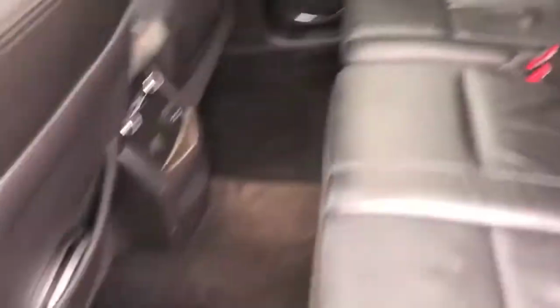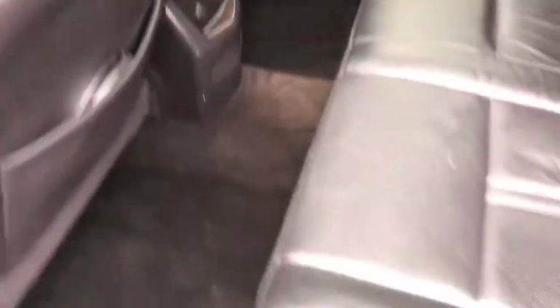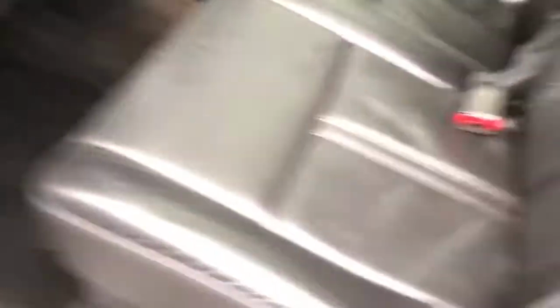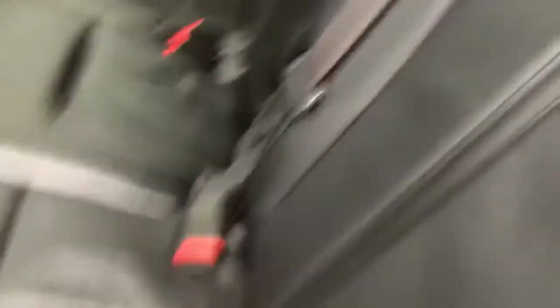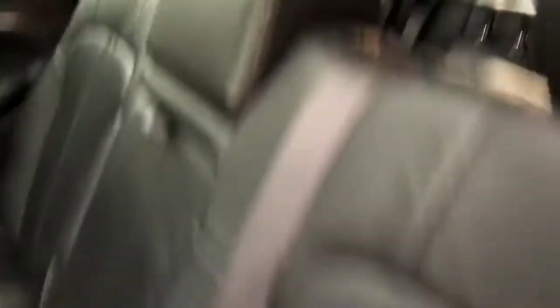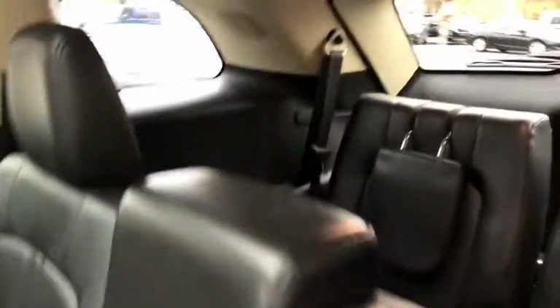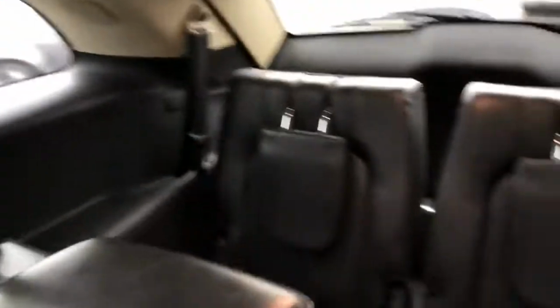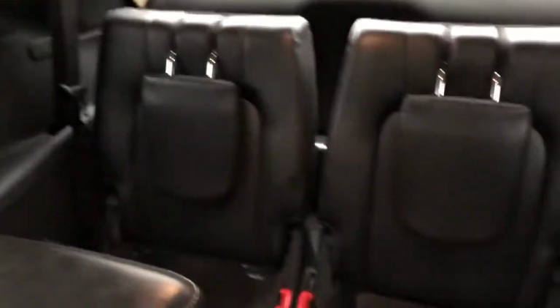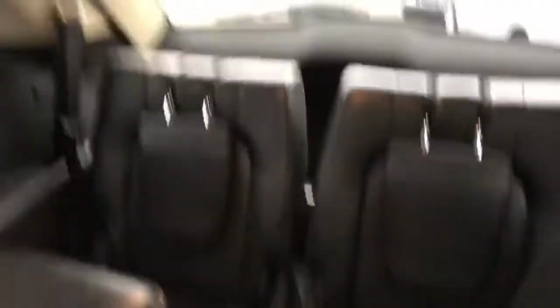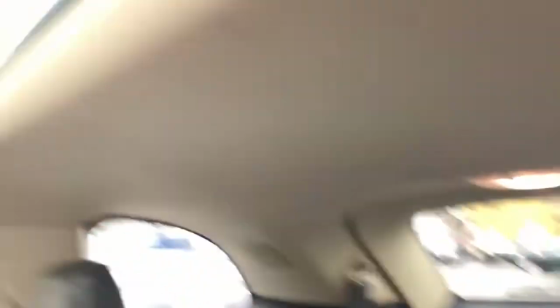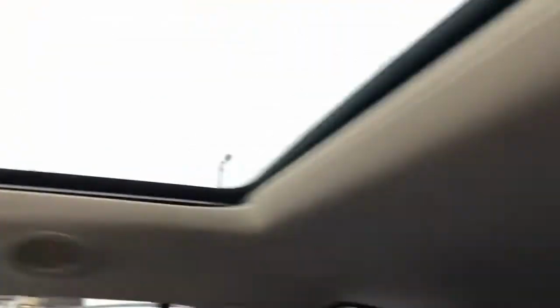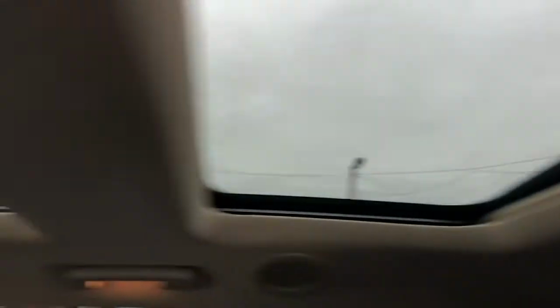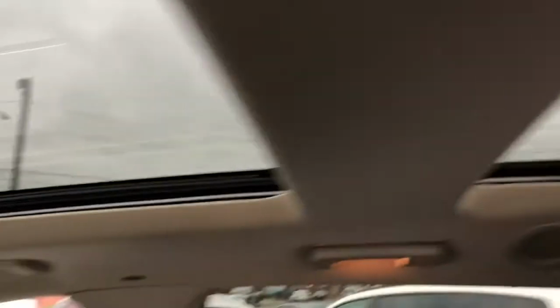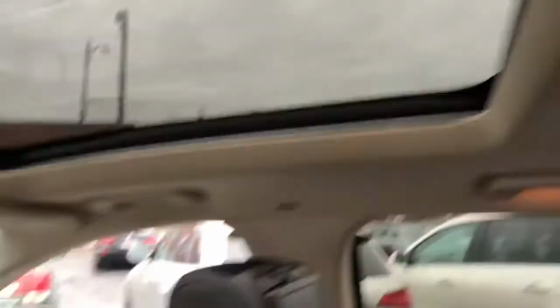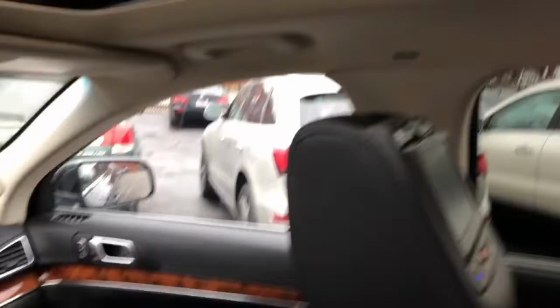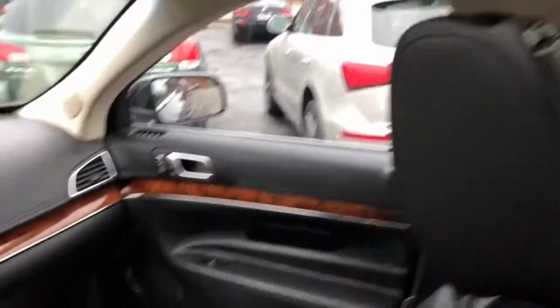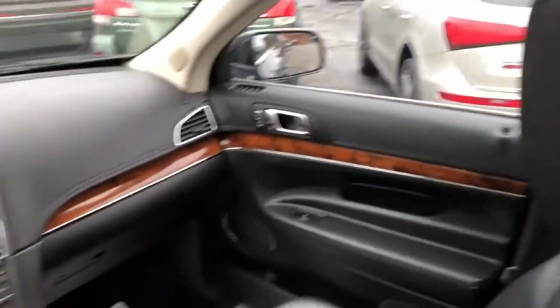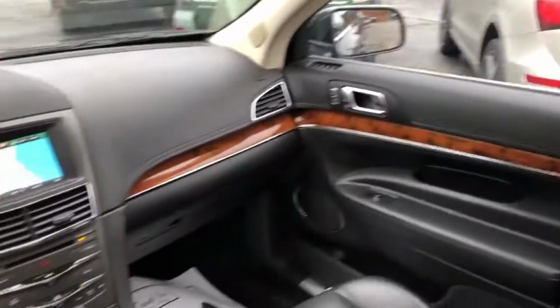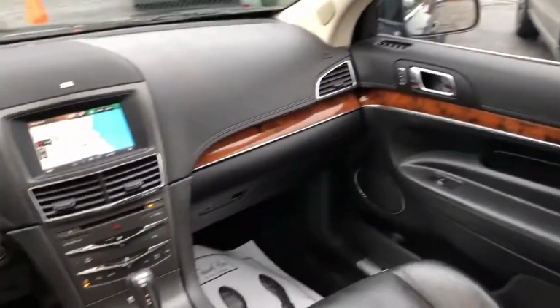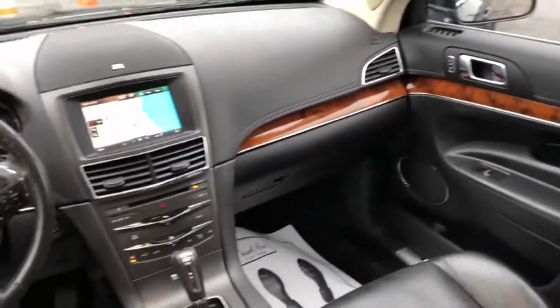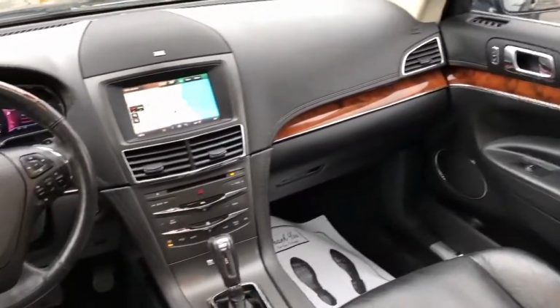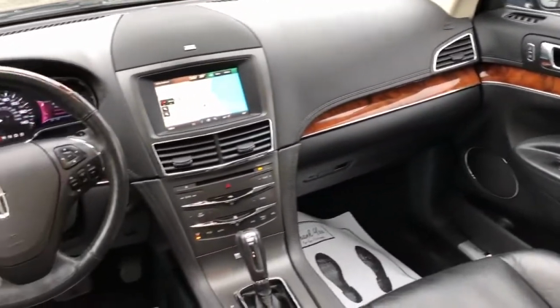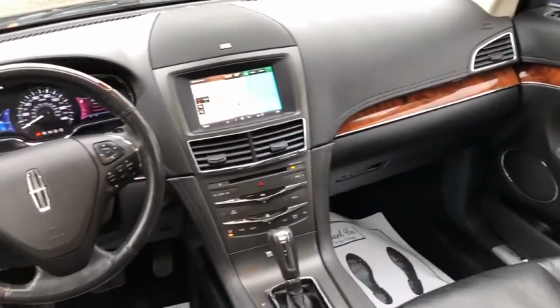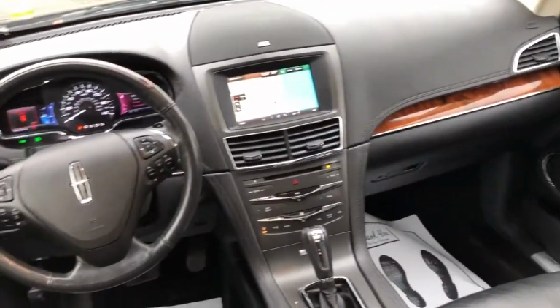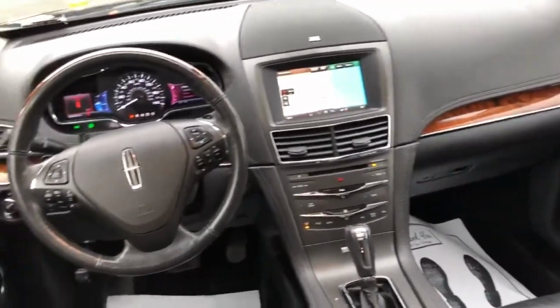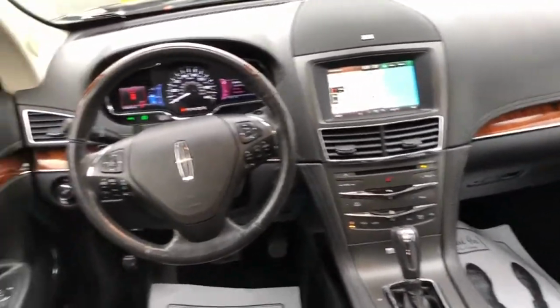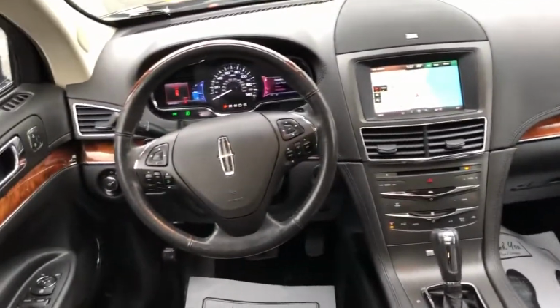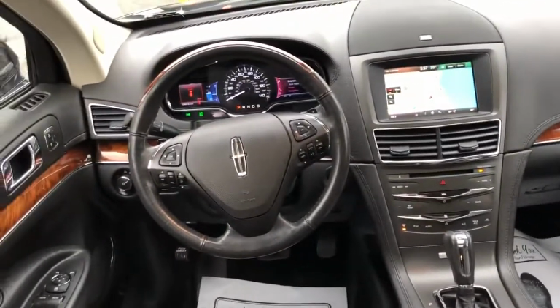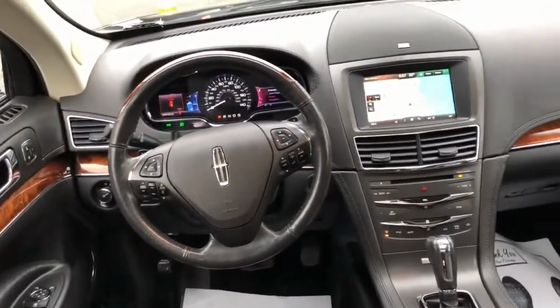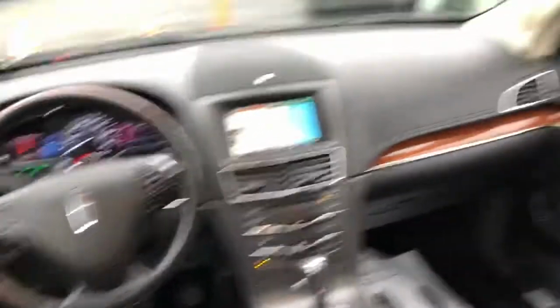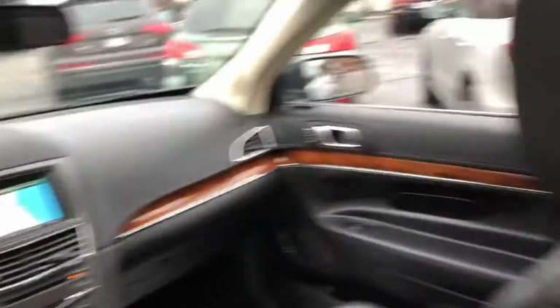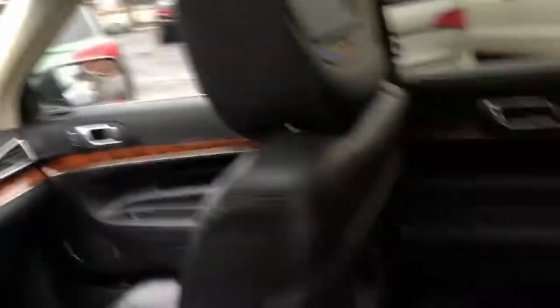Not a mark on this car inside or out. Everything works like it did when it was brand spanking new. She's a lady, folks. Miles right around 100,000.